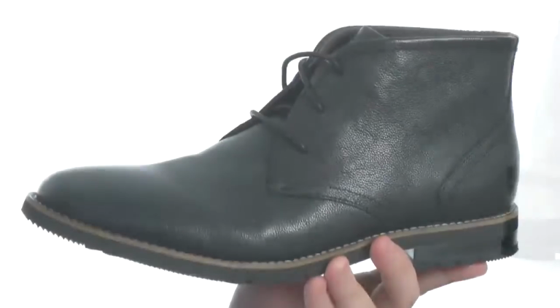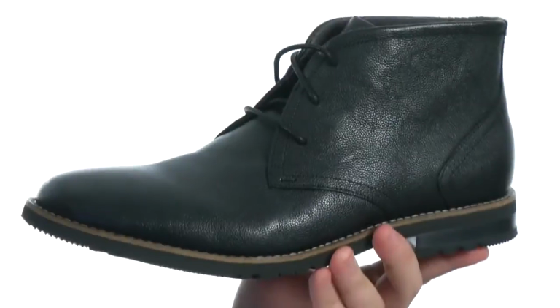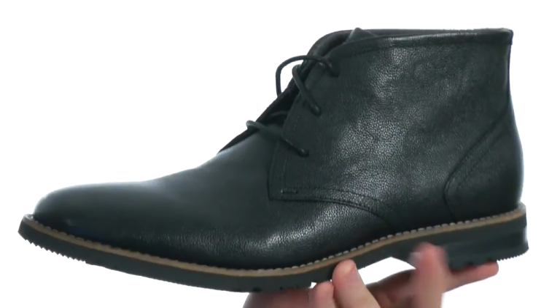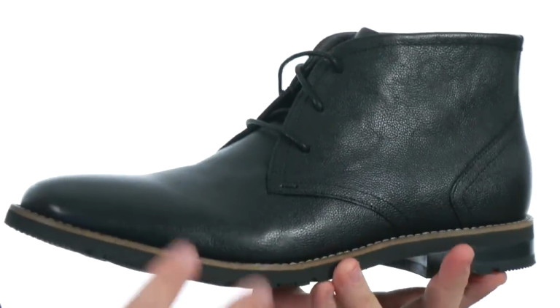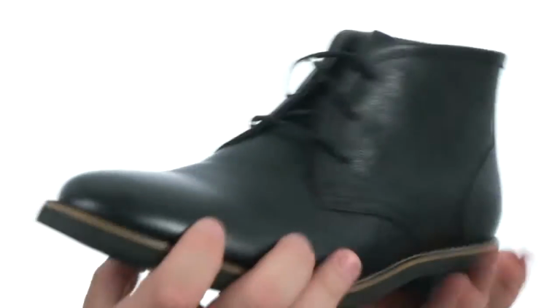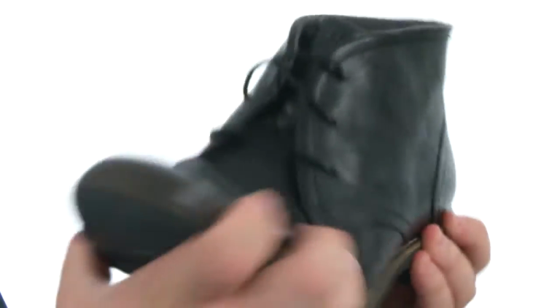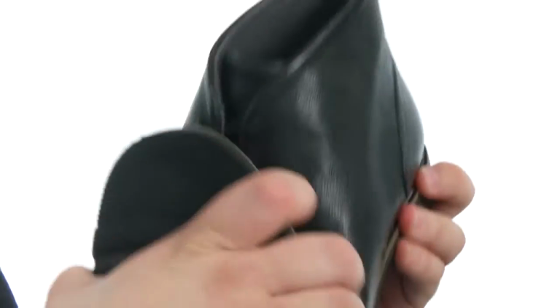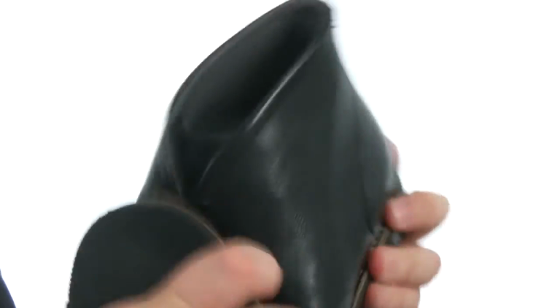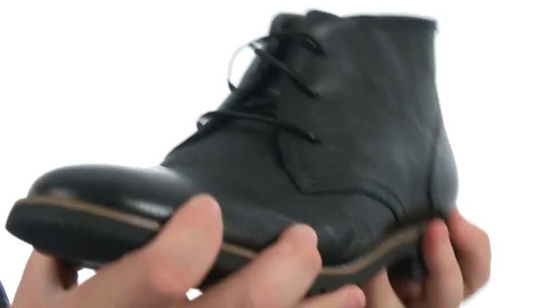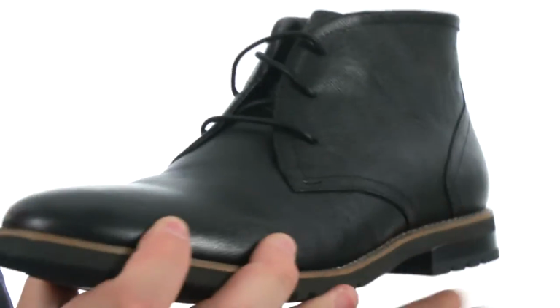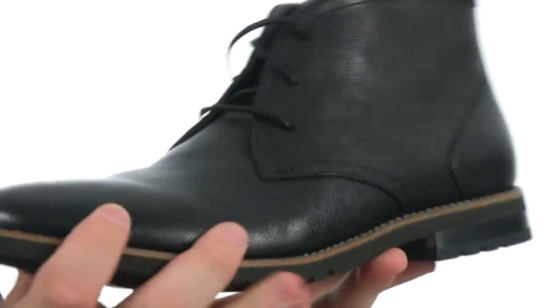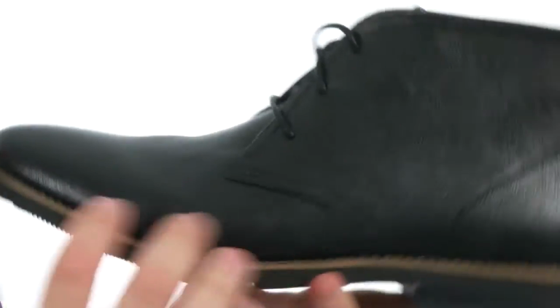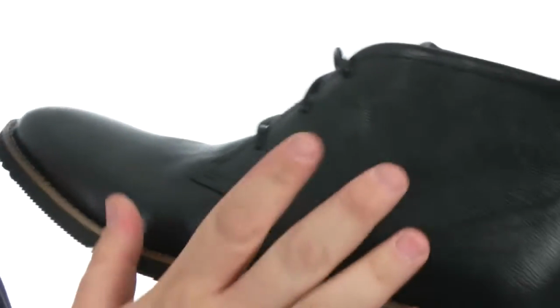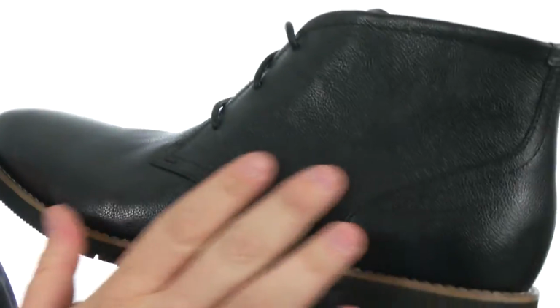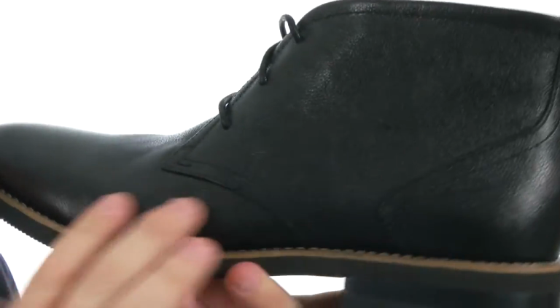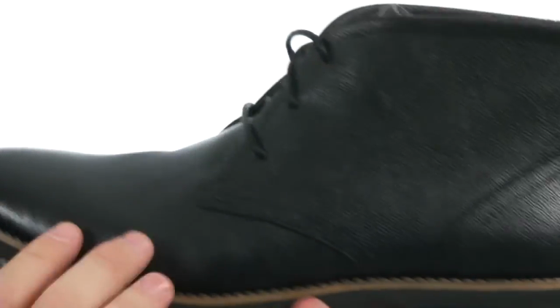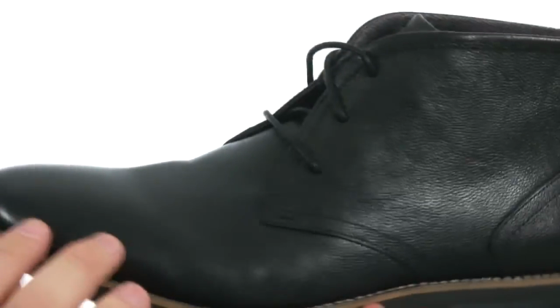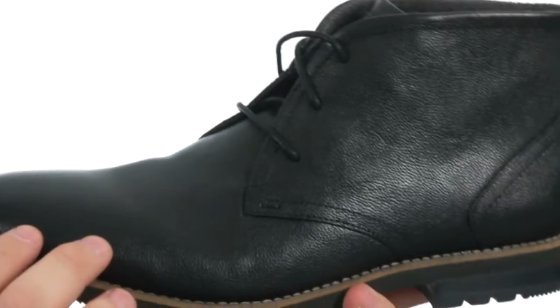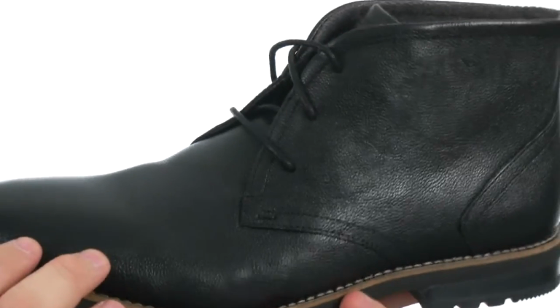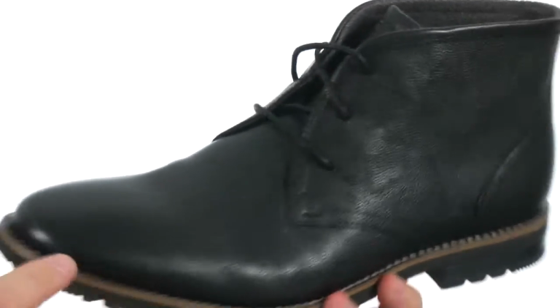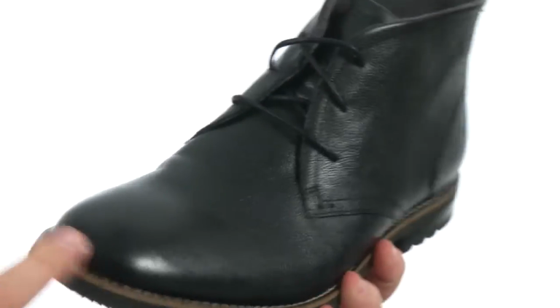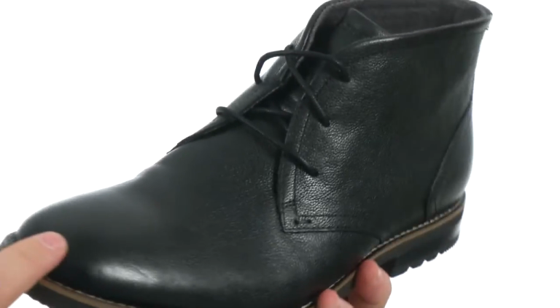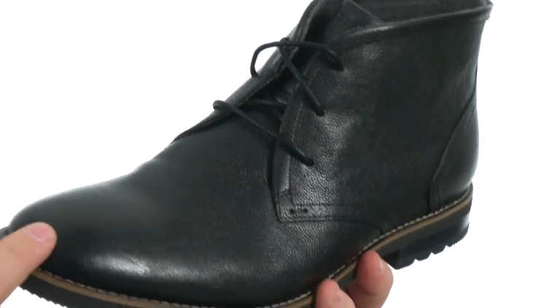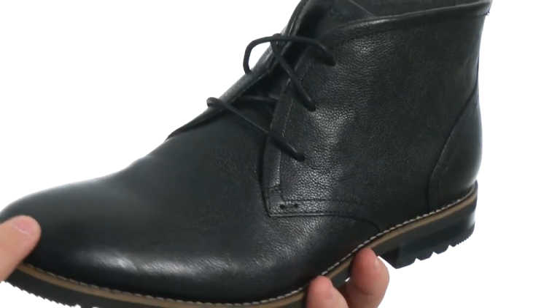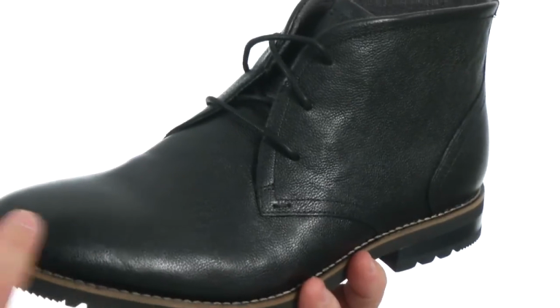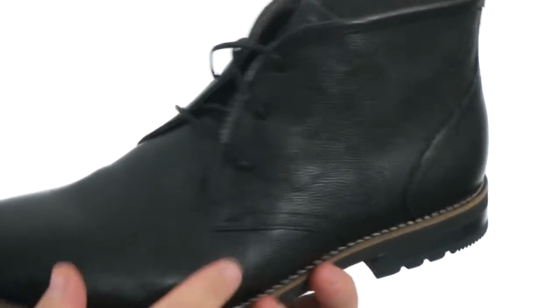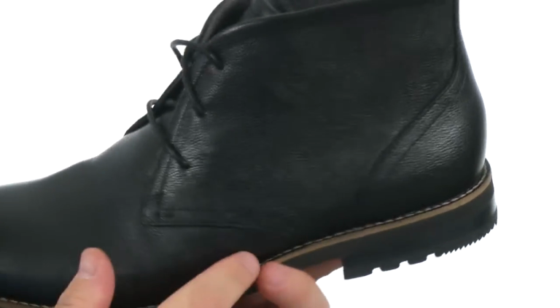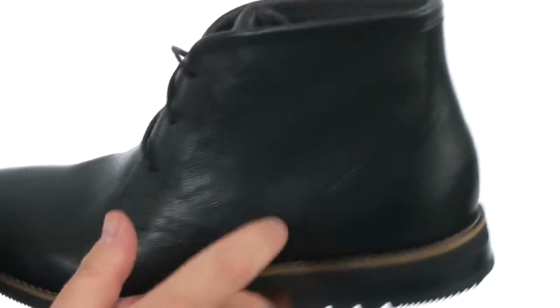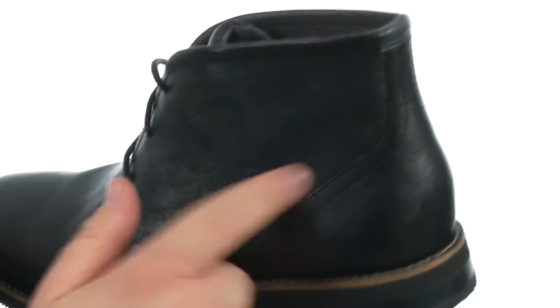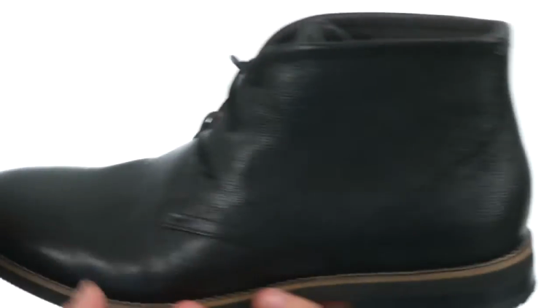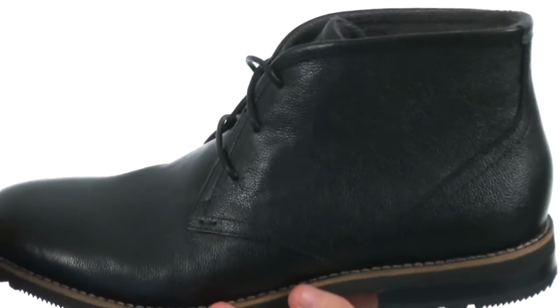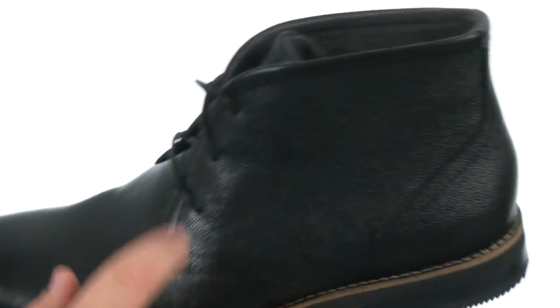Got an awesome Chukka here, fairly flexible in construction. The upper has been crafted from this full-grain leather, features a plain-toed silhouette, with plenty of detailed stitching throughout.